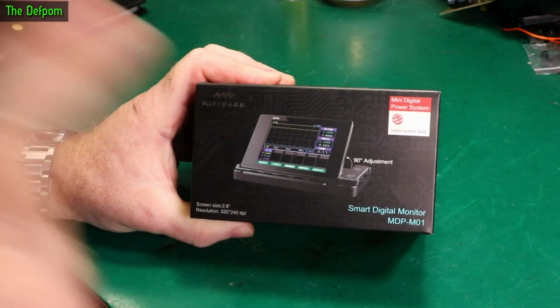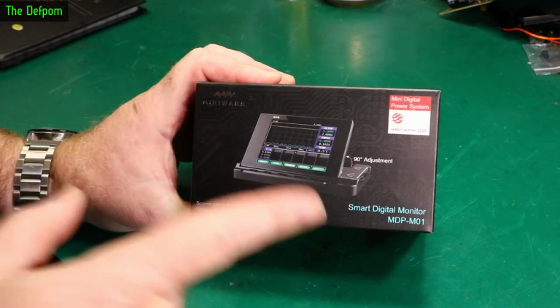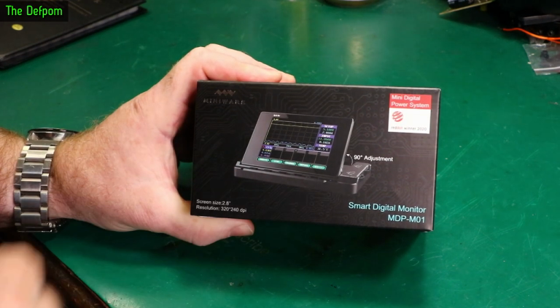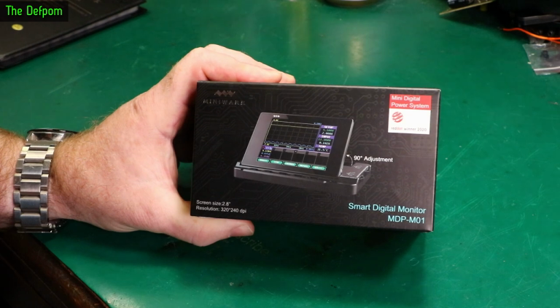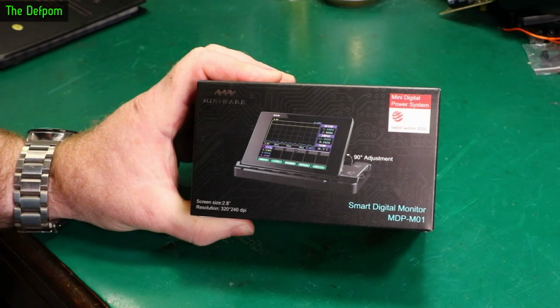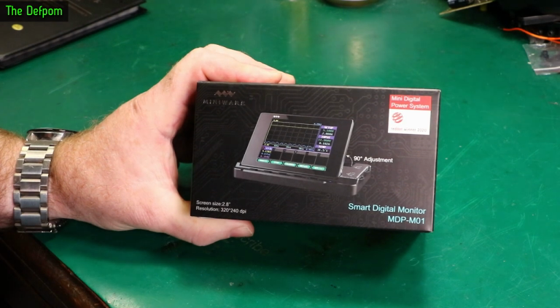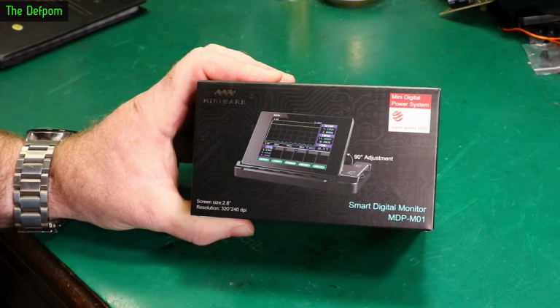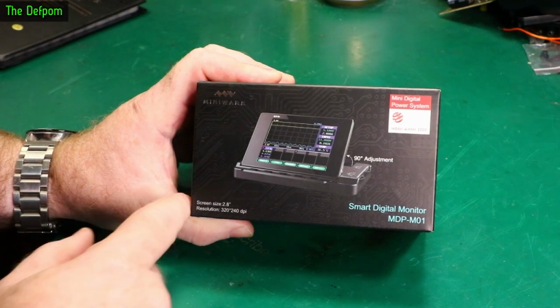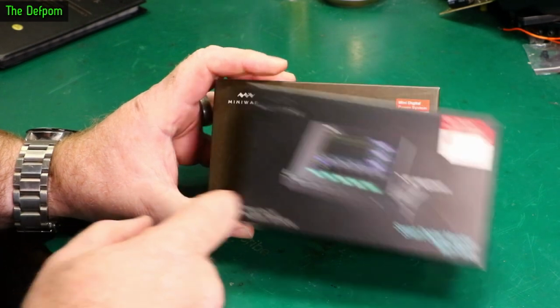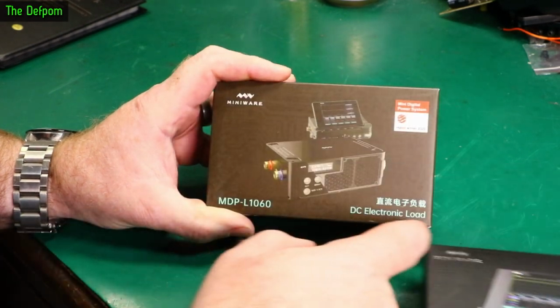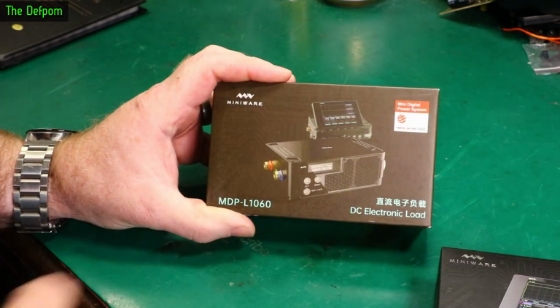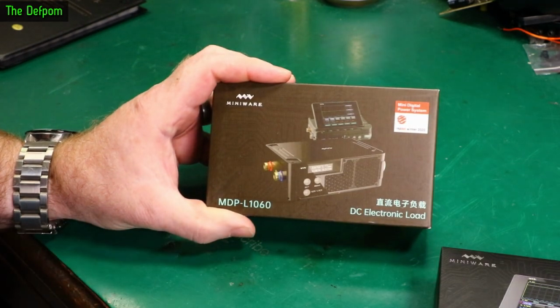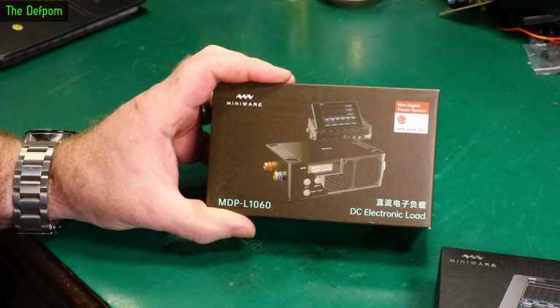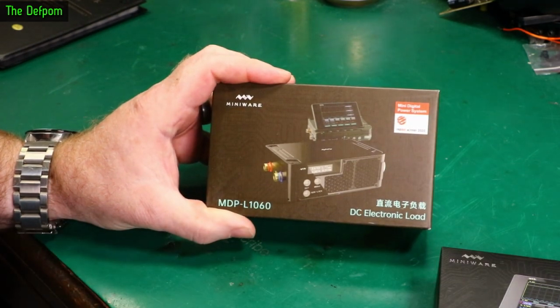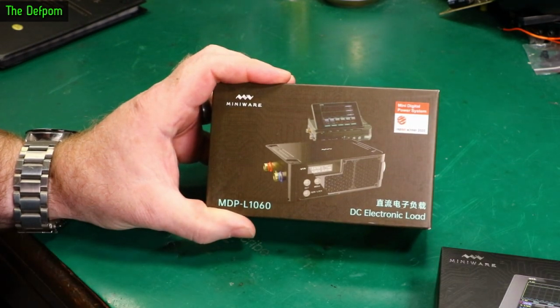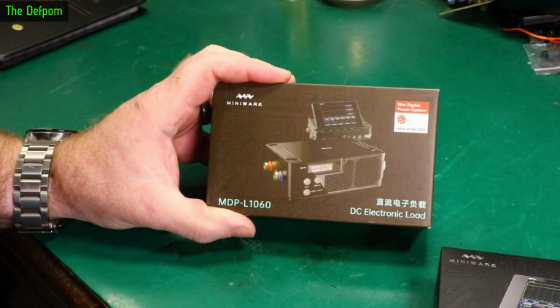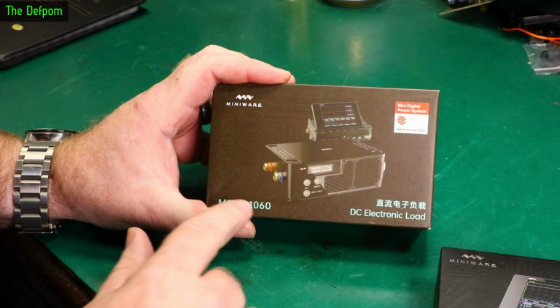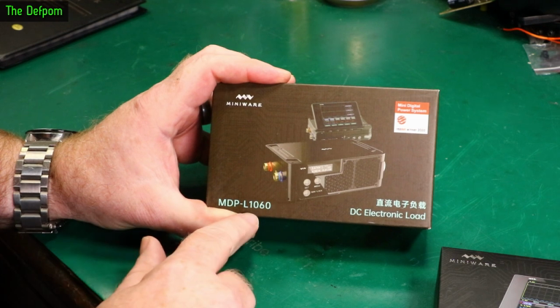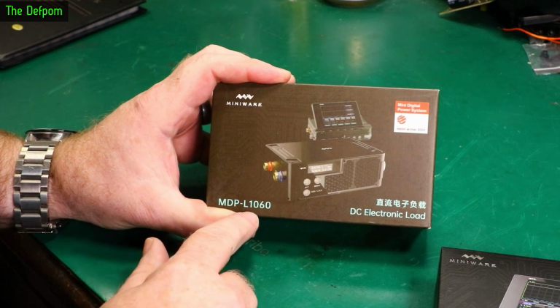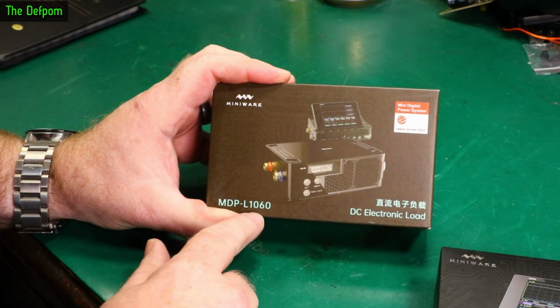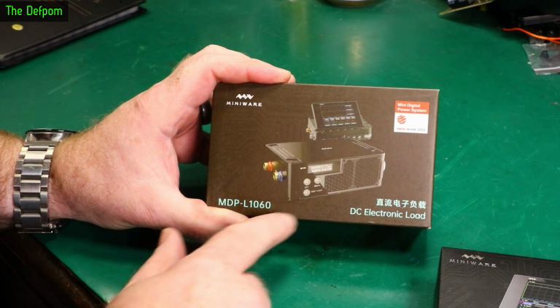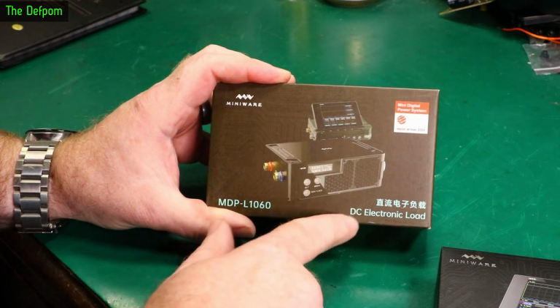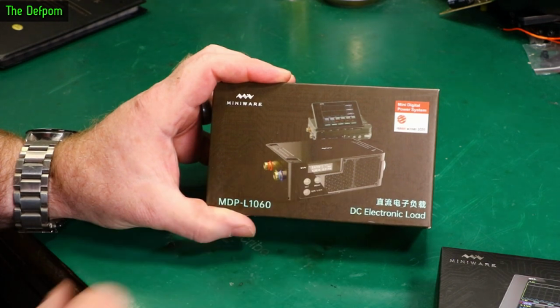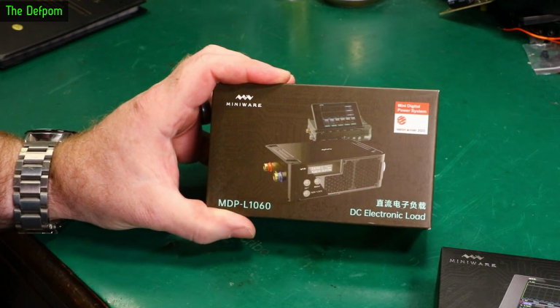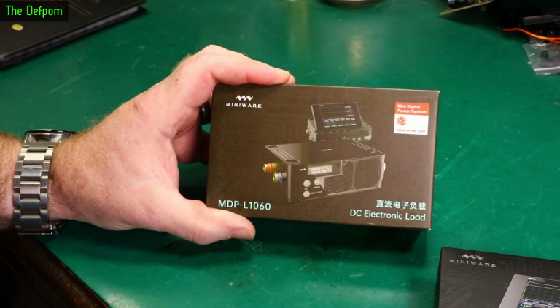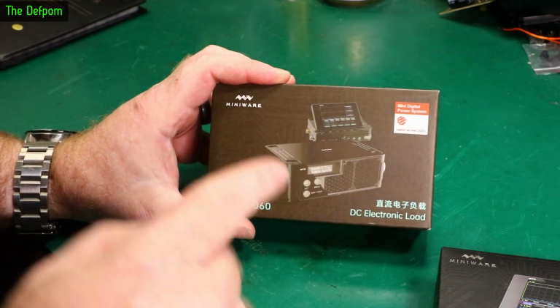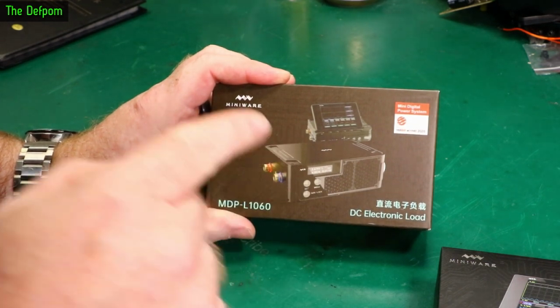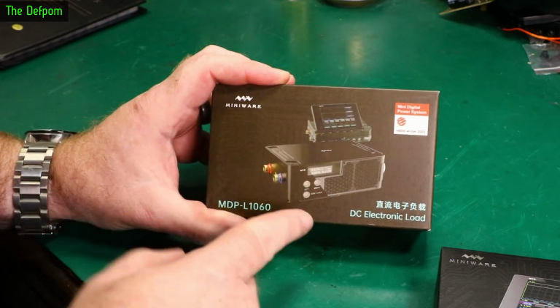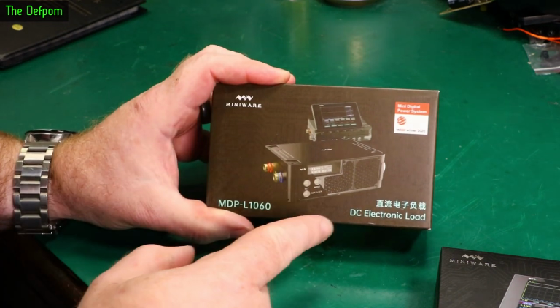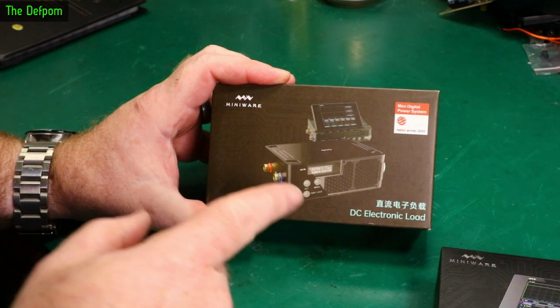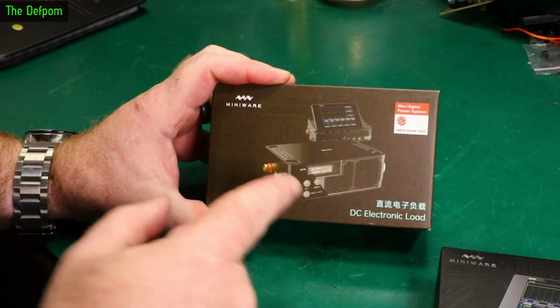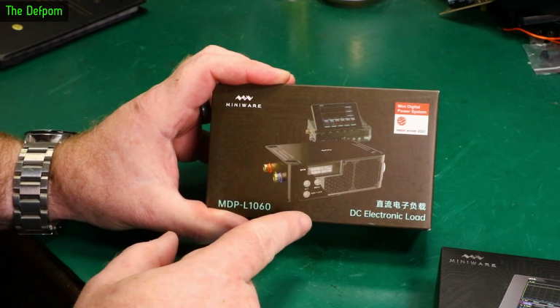But that's not the only thing they sent me. They also sent me the MDL-L1060 DC Electronic Load. This is brand new - it's only just been released.